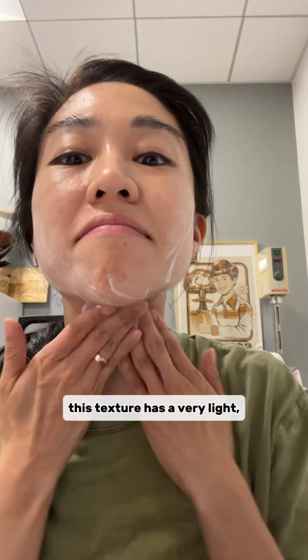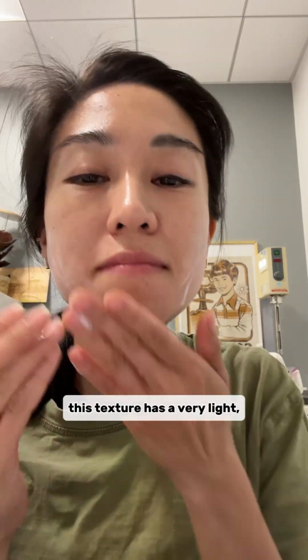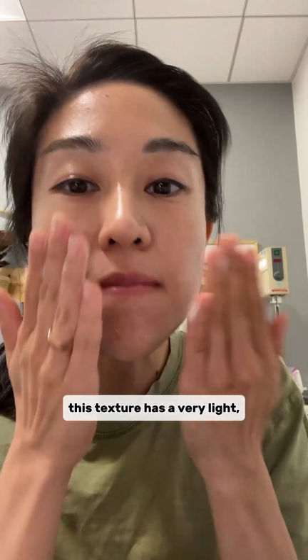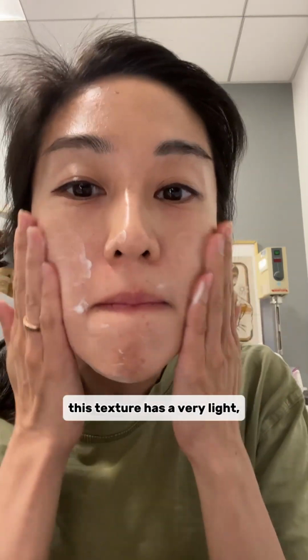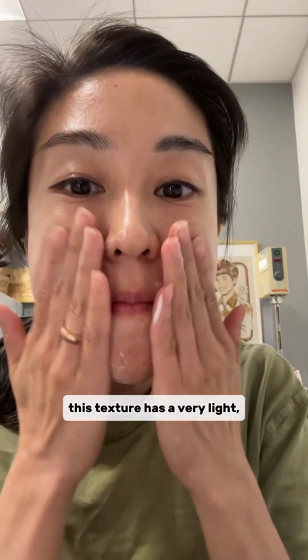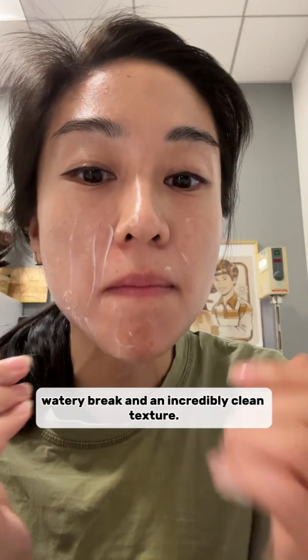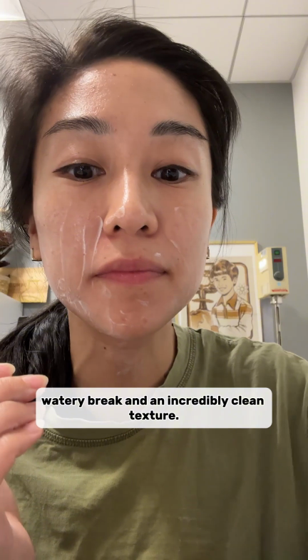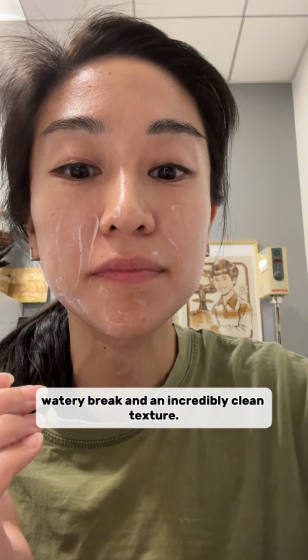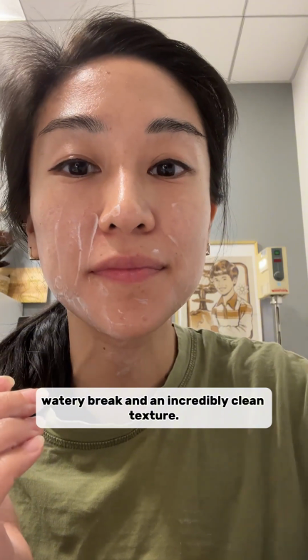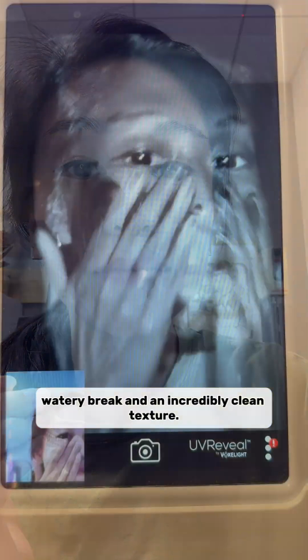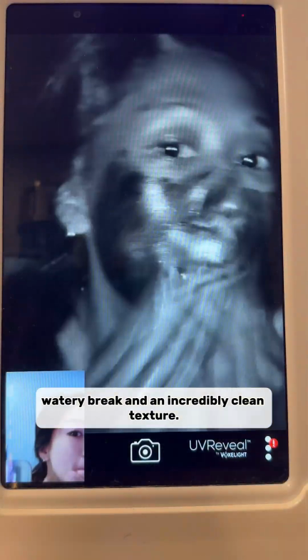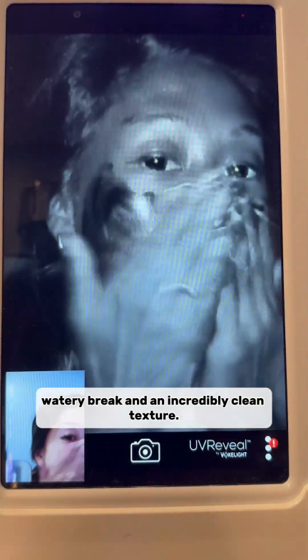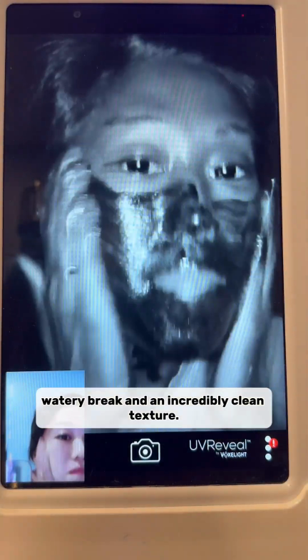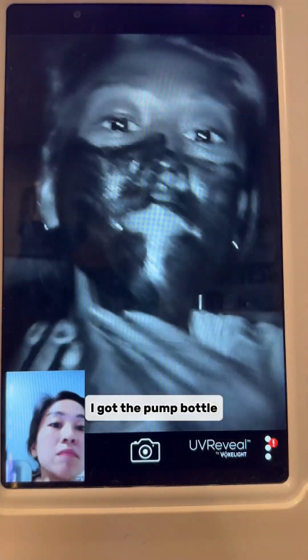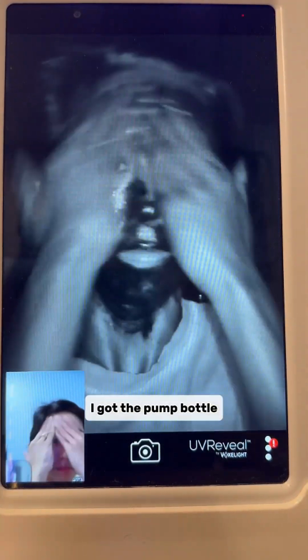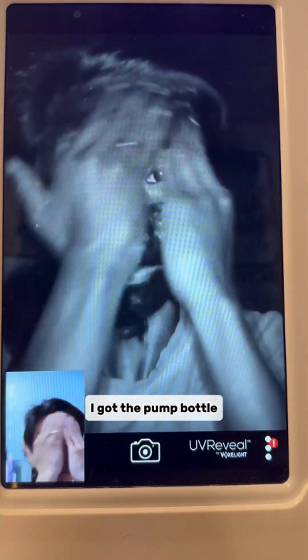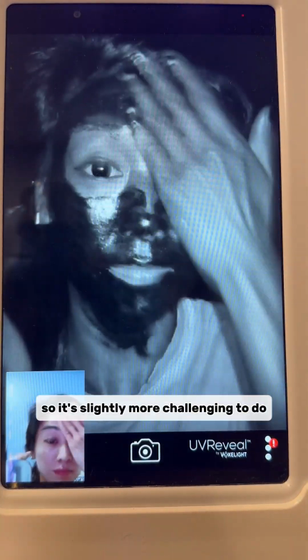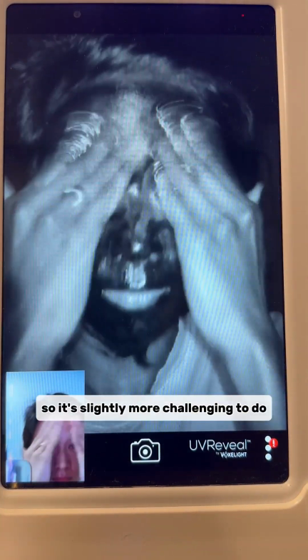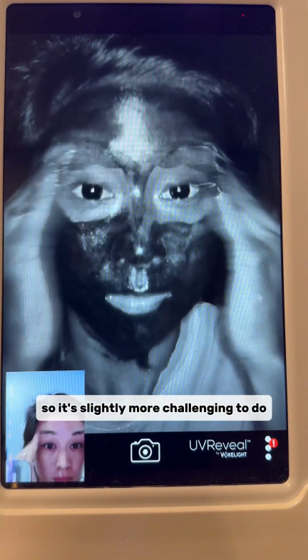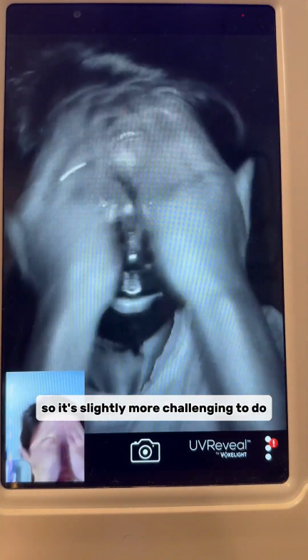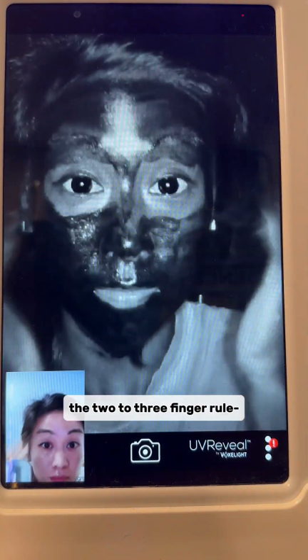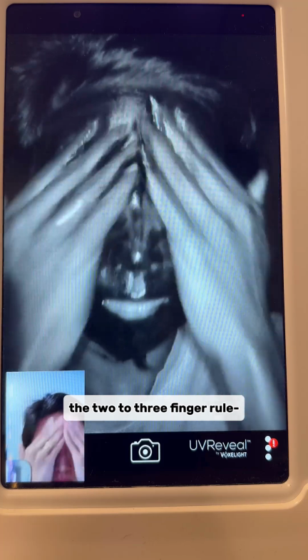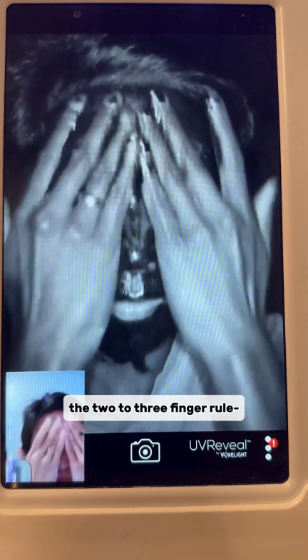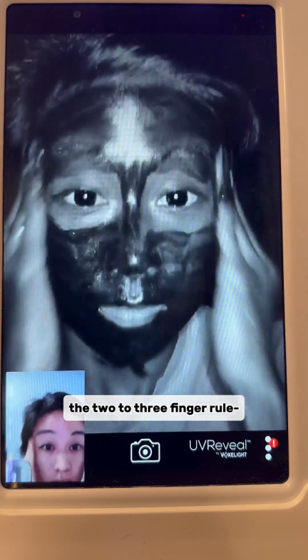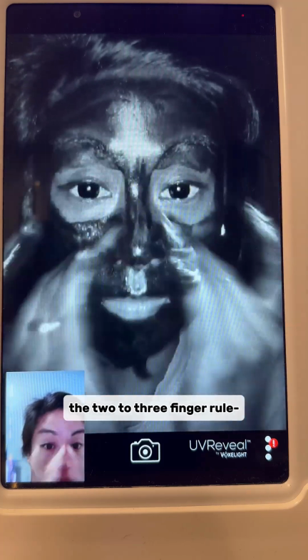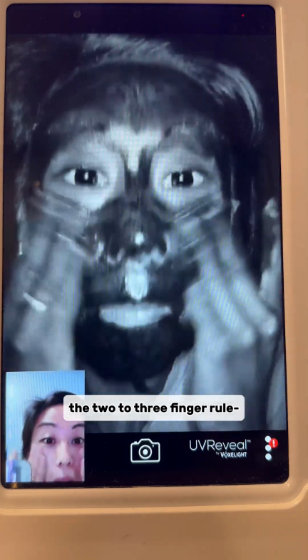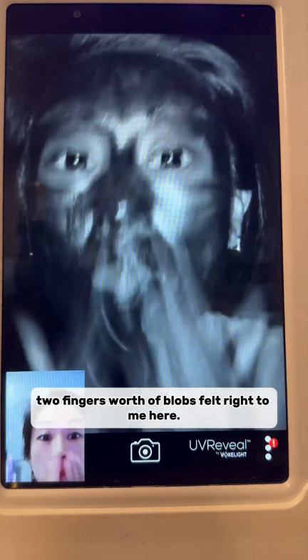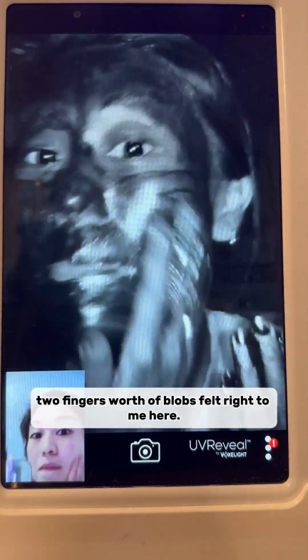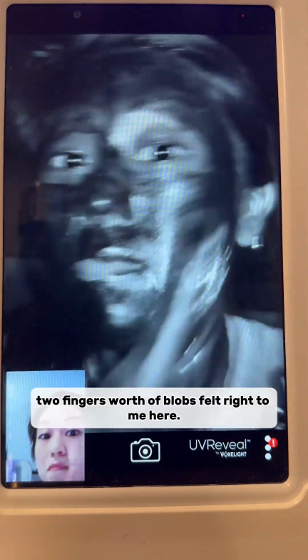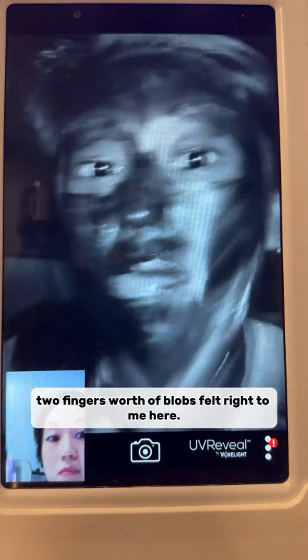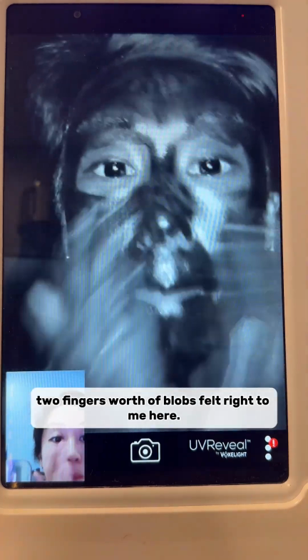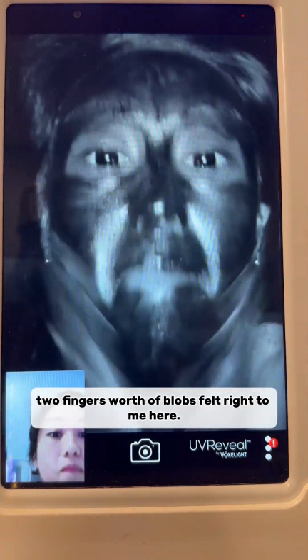This texture has a very light, watery break and an incredibly clean texture. I got the pump bottle, so it's slightly more challenging to do the two to three finger rule. Two fingers worth of blobs felt right to me here.